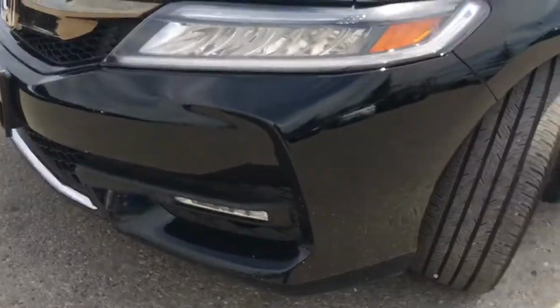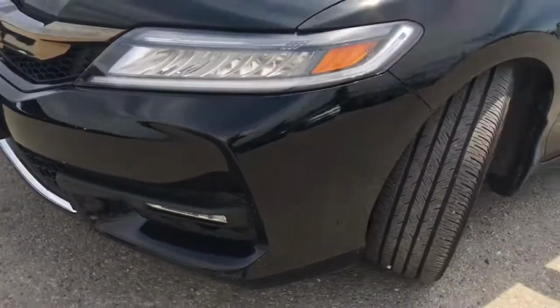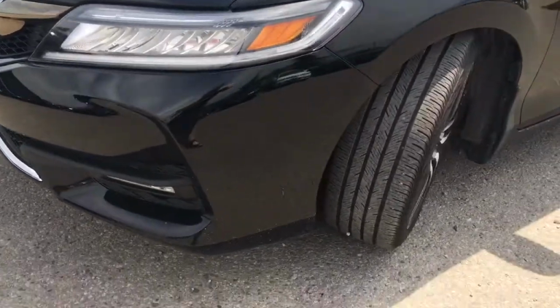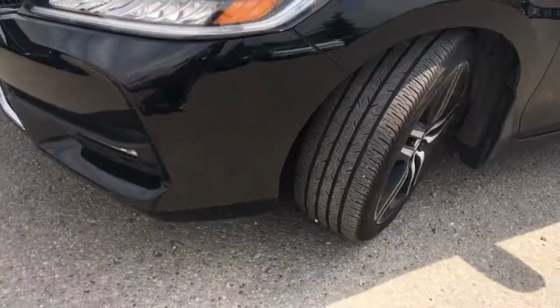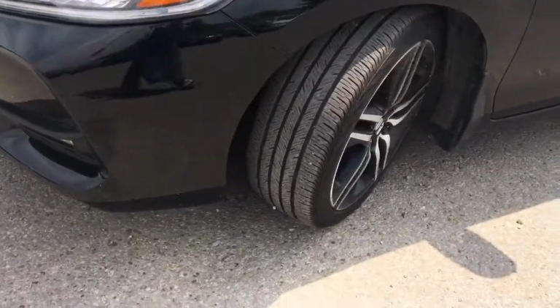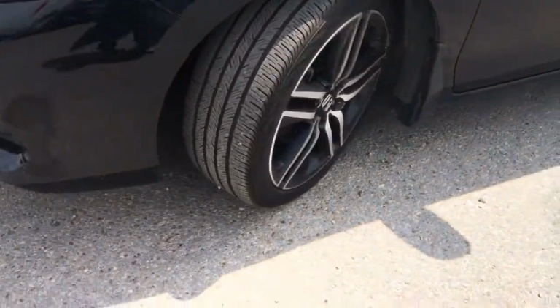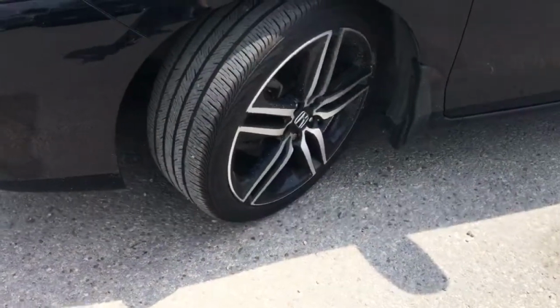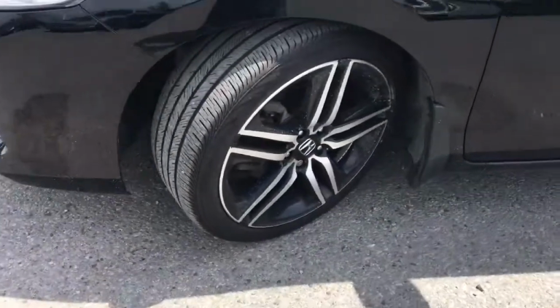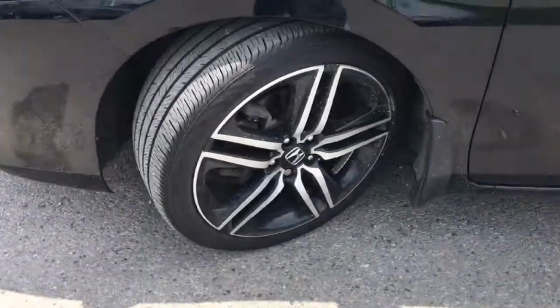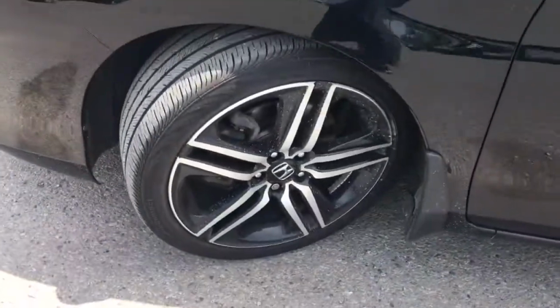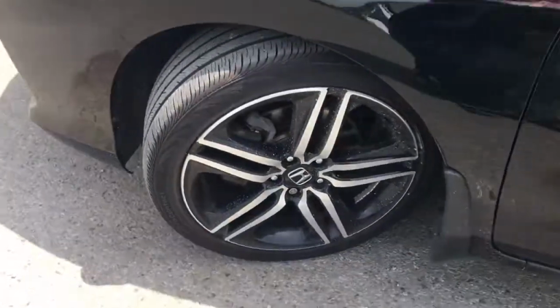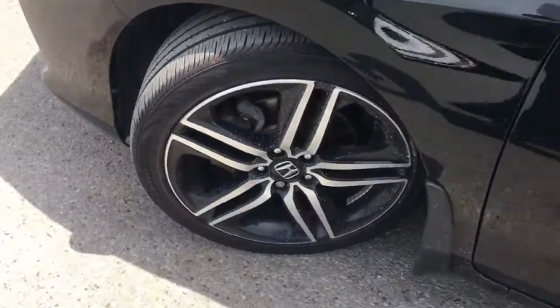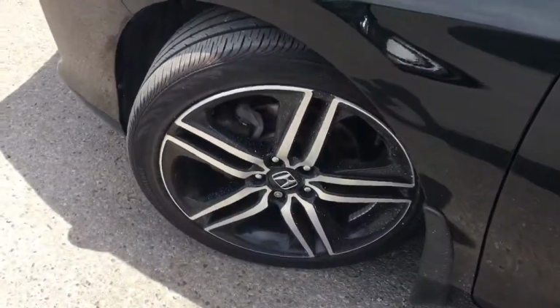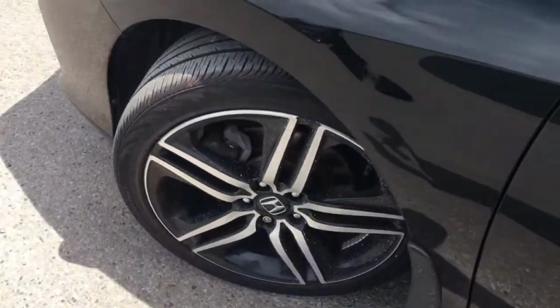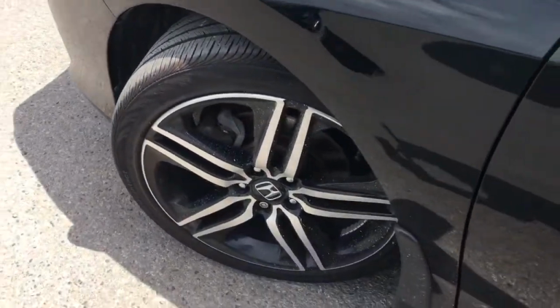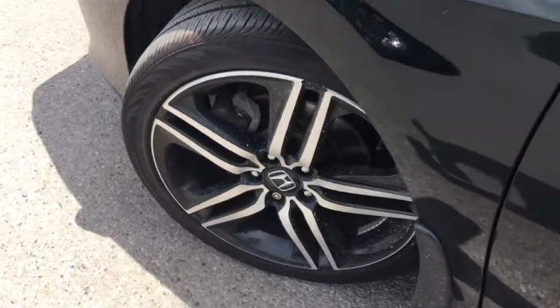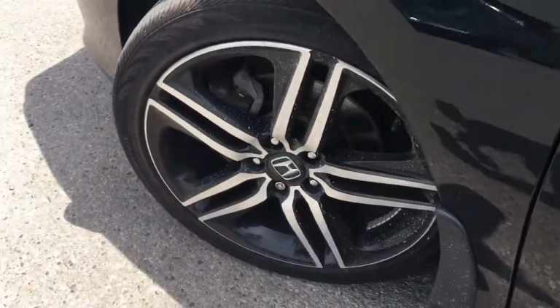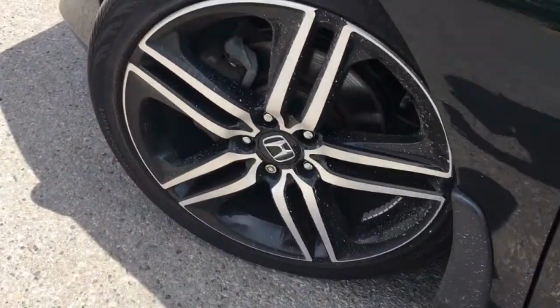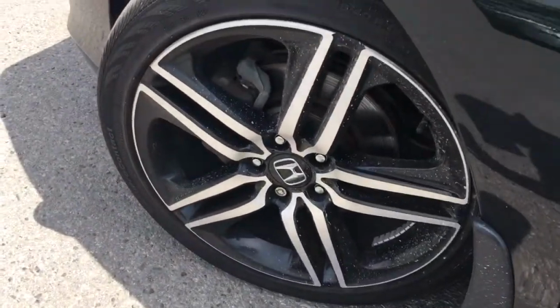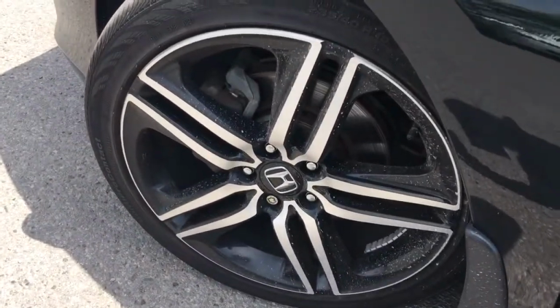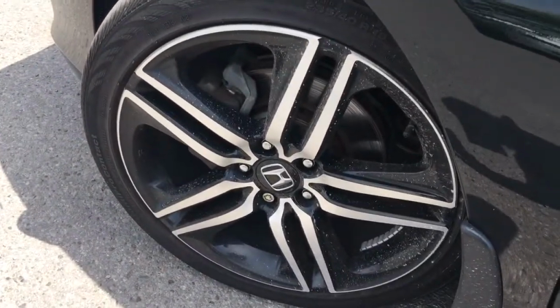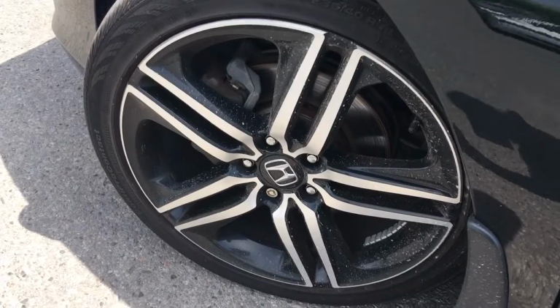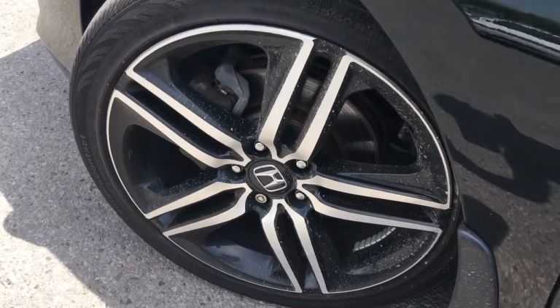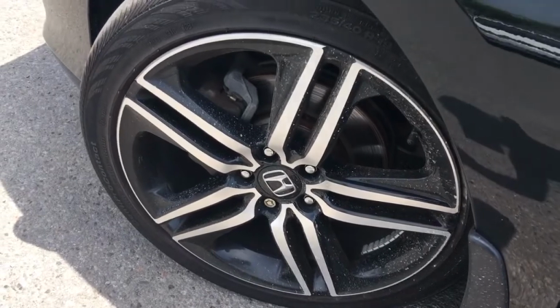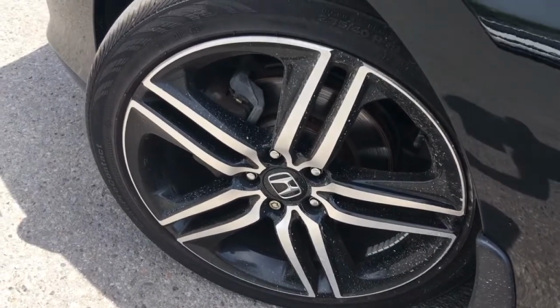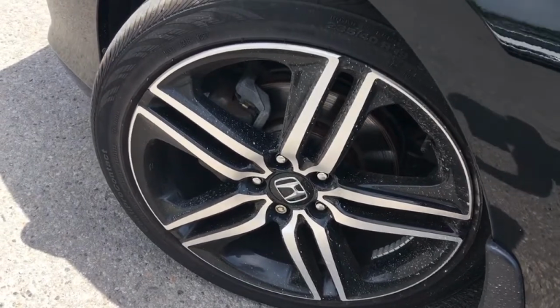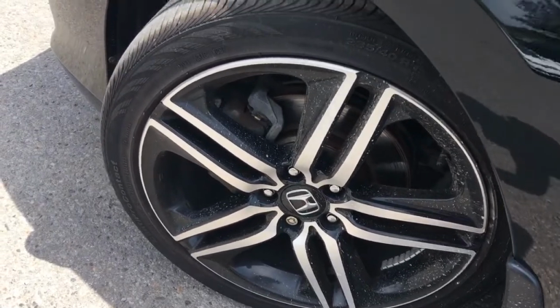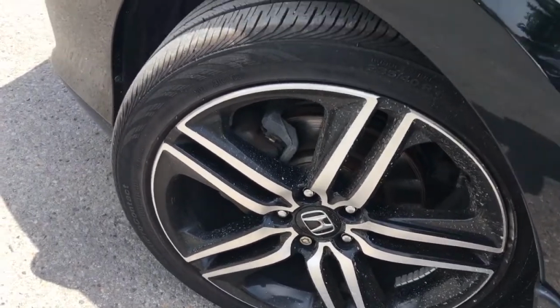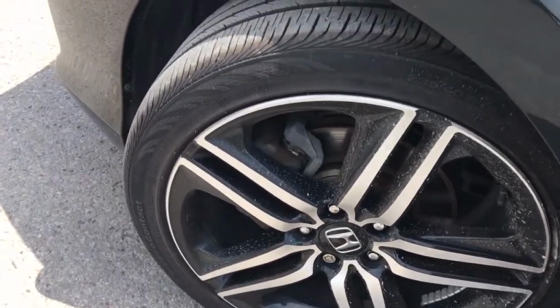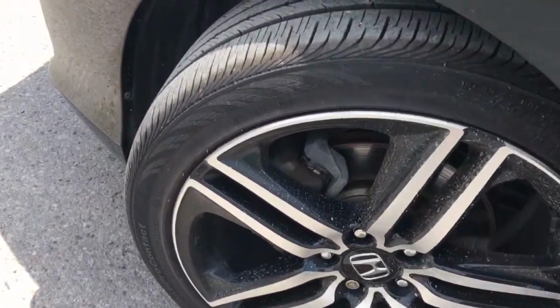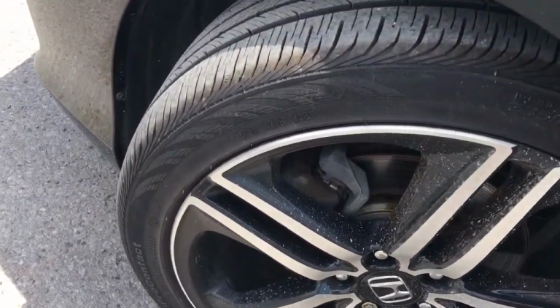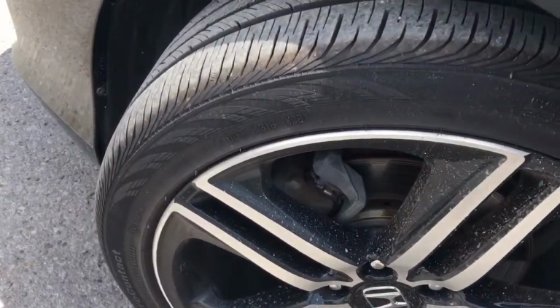Coming around the side you'll see we're riding atop 19-inch aluminum alloy wheels with power-assisted ventilated front disc brakes and solid rear disc brakes, and plenty of tread left to keep driving on.